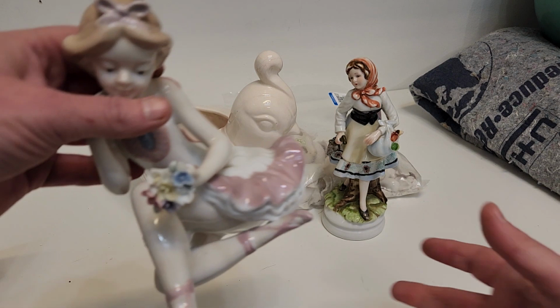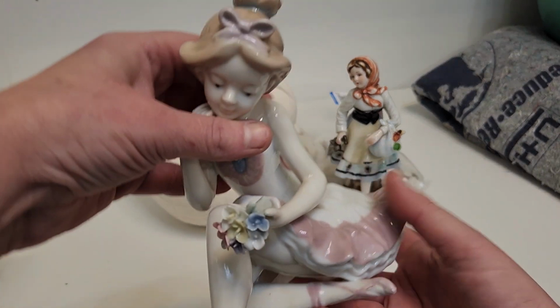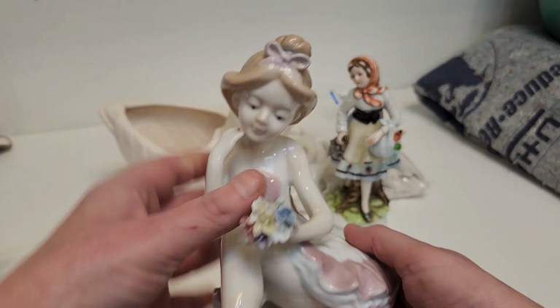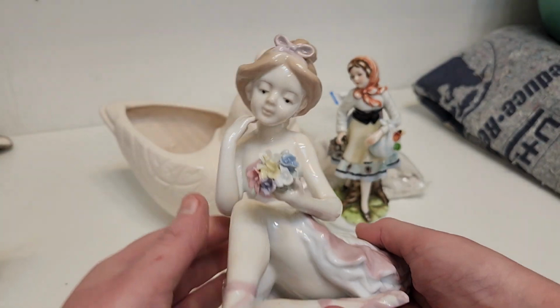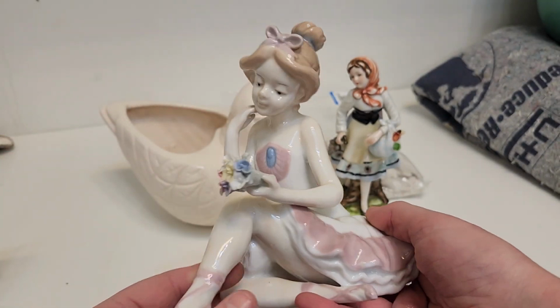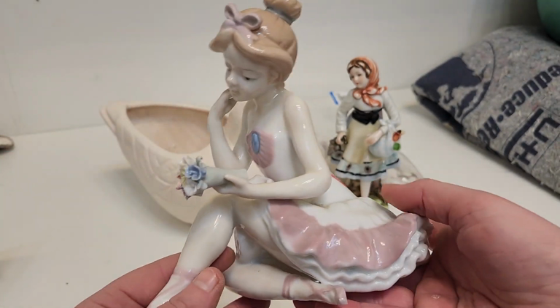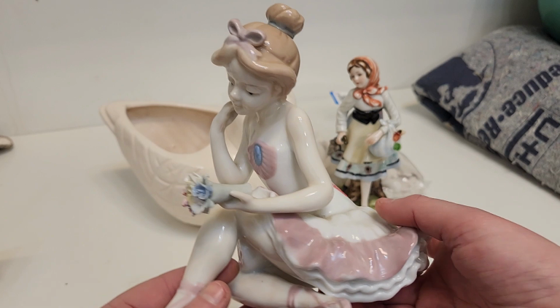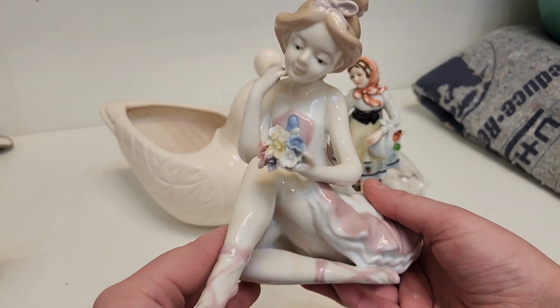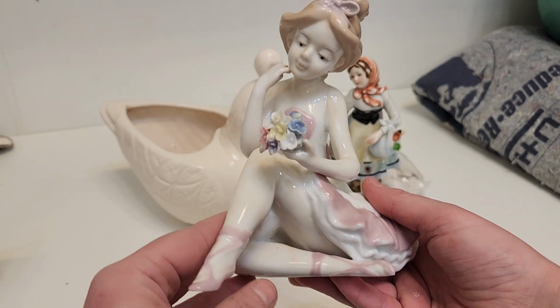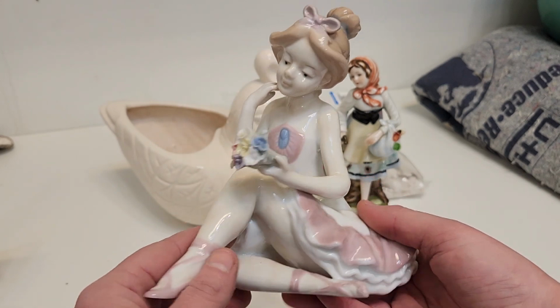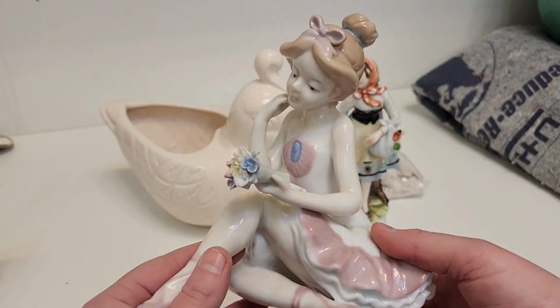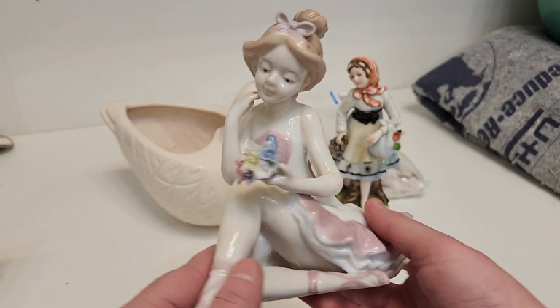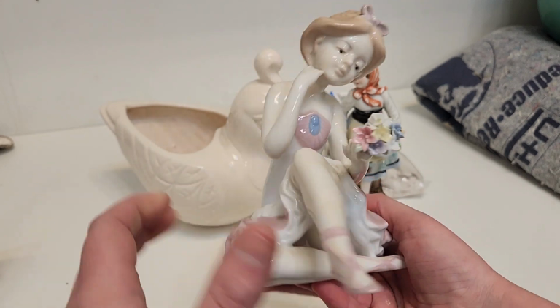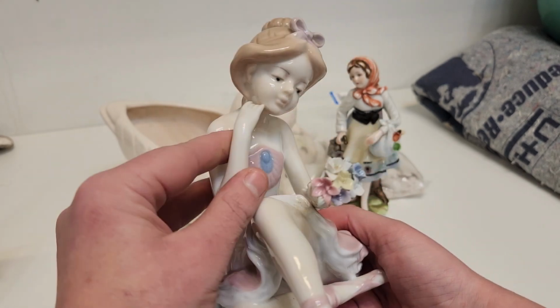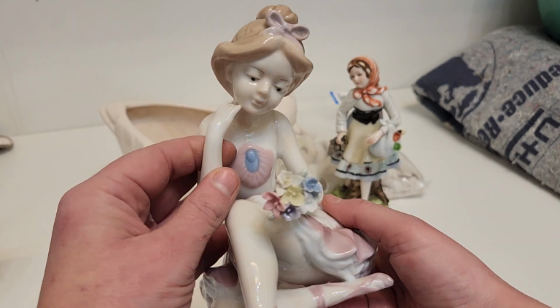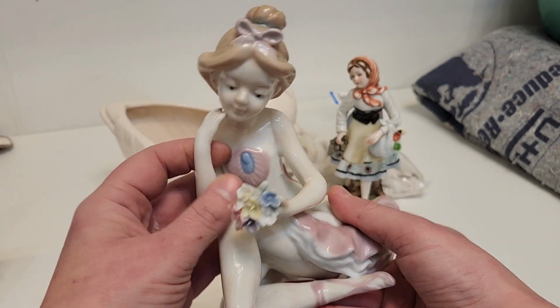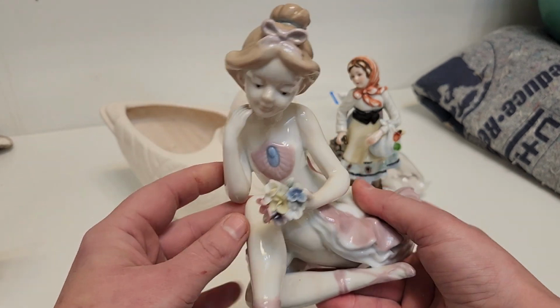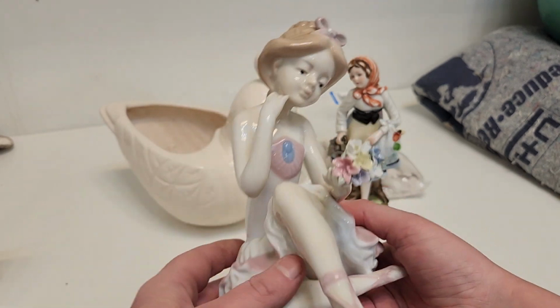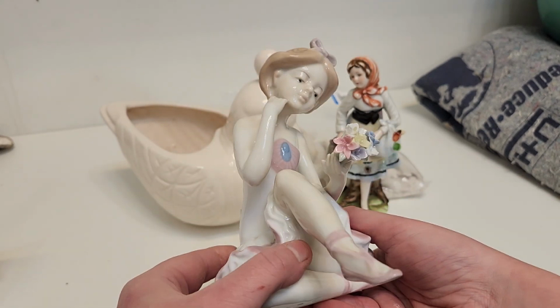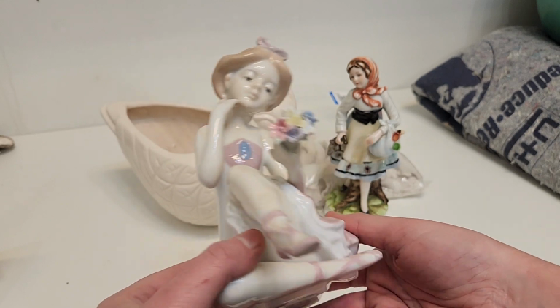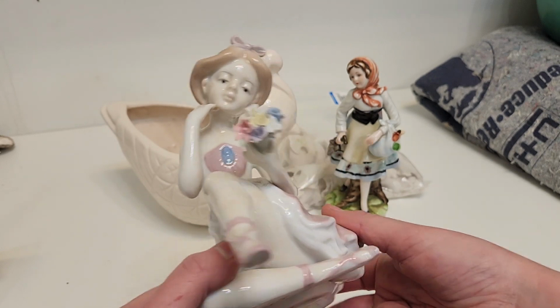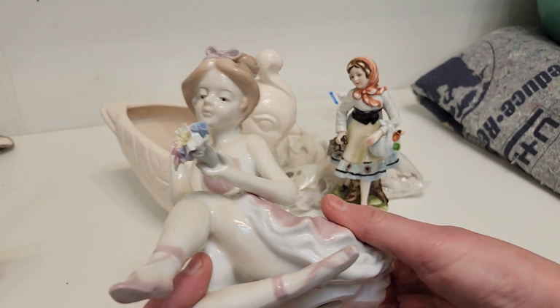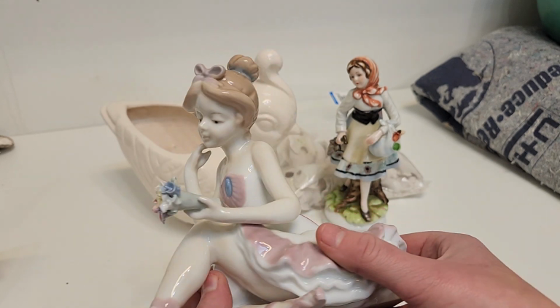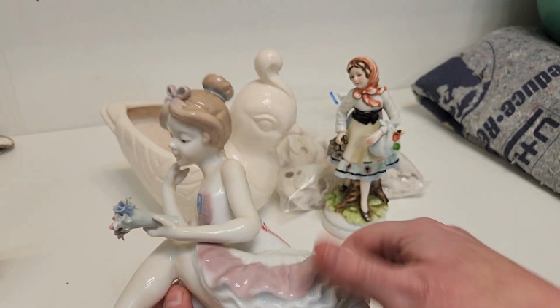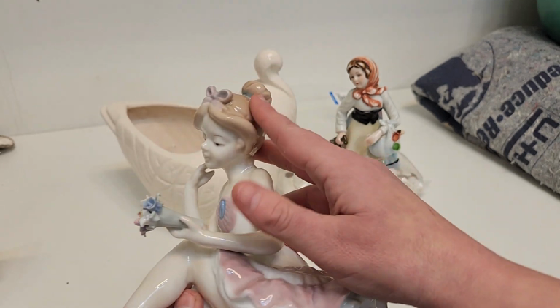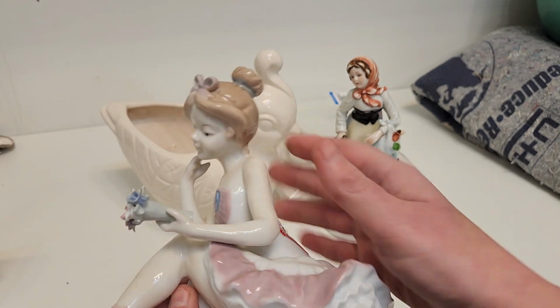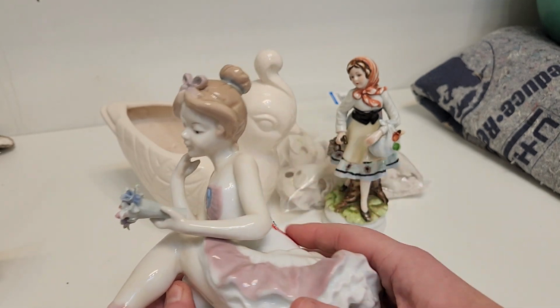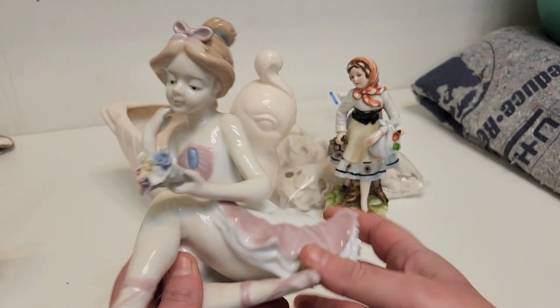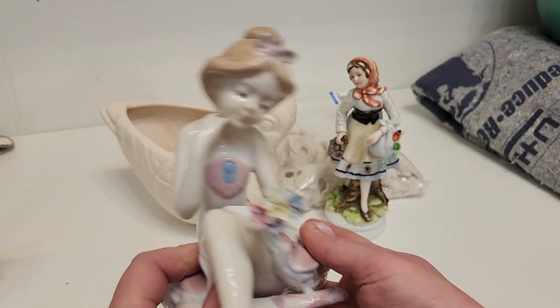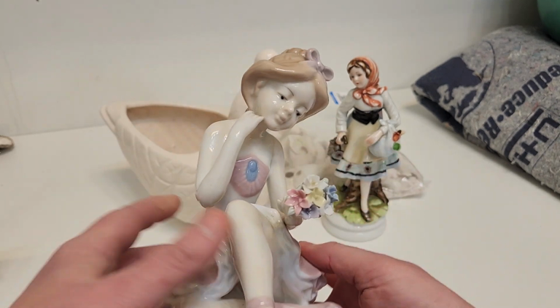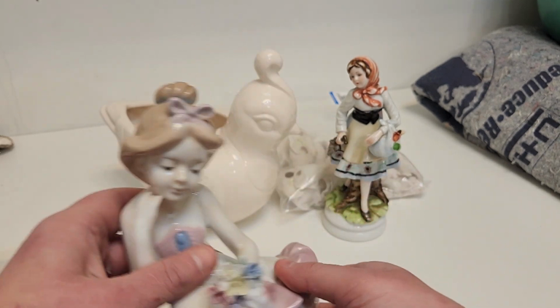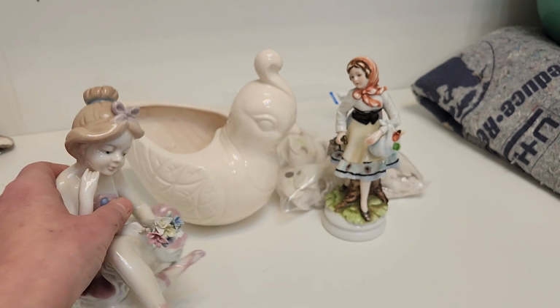And I also got this little ballerina girl. Nice hands. I kind of like her hair situation too. We'll see.